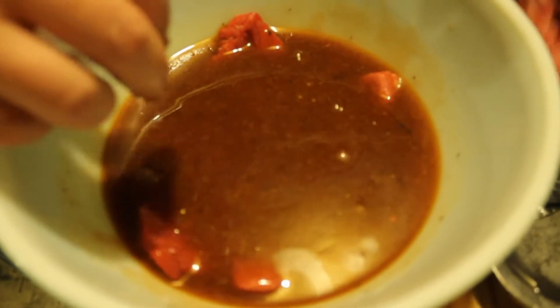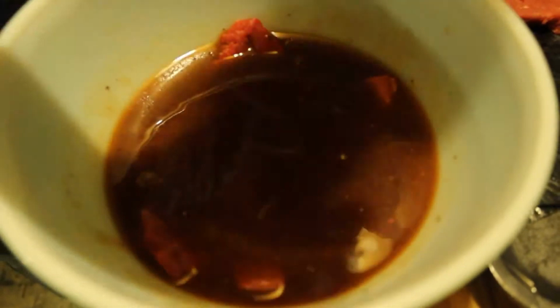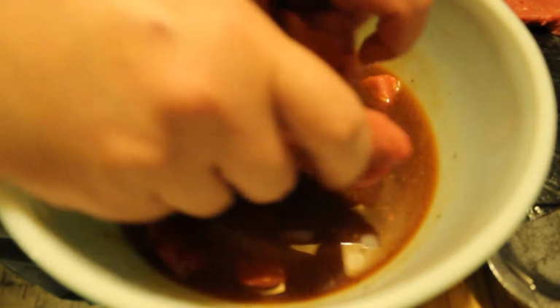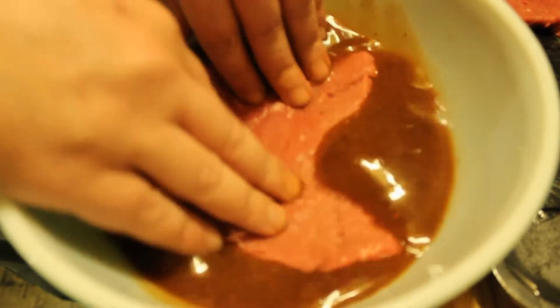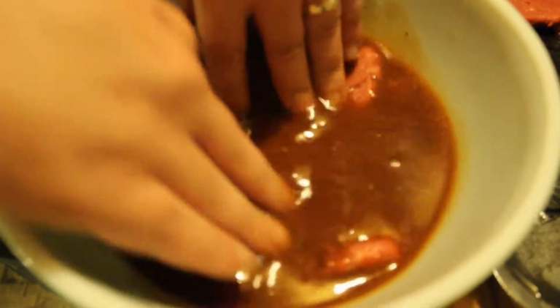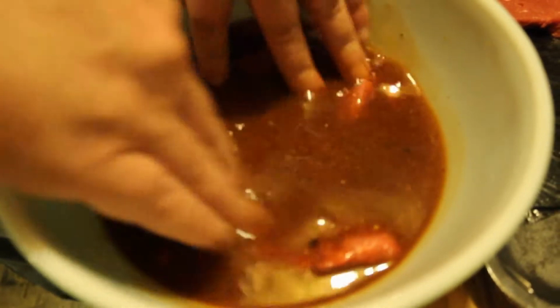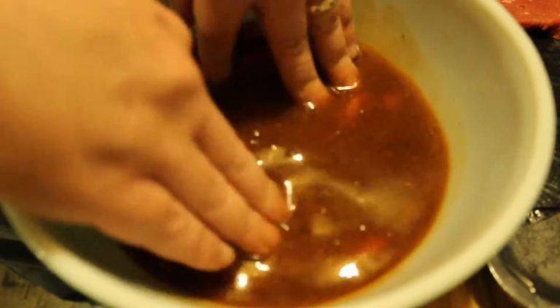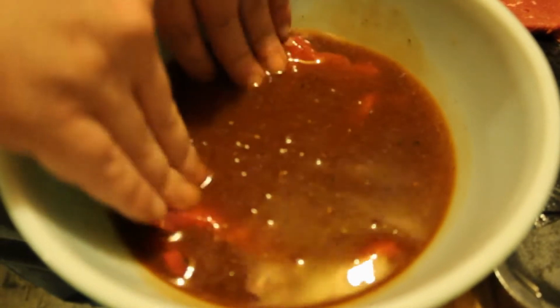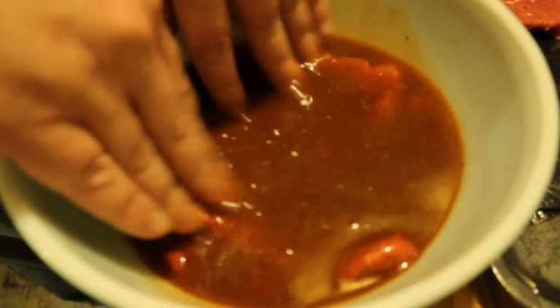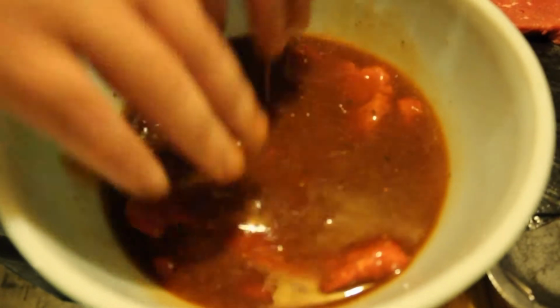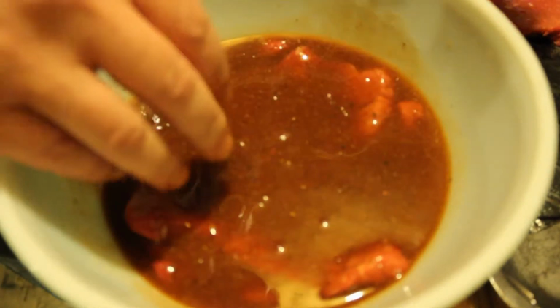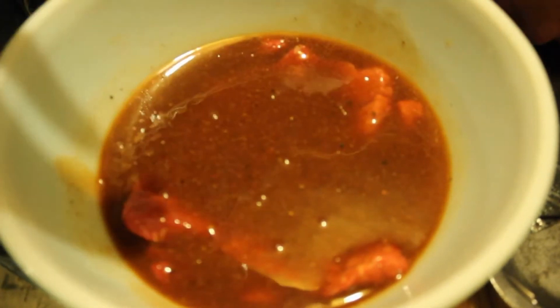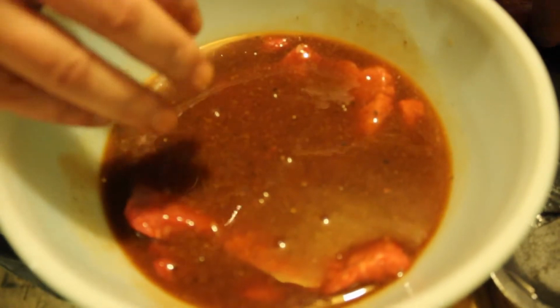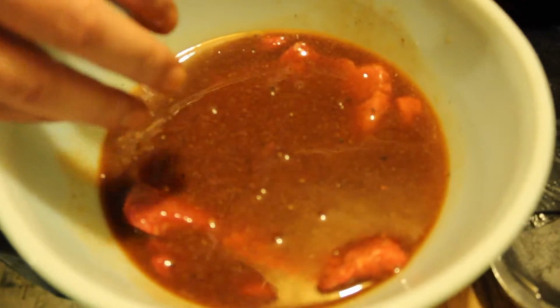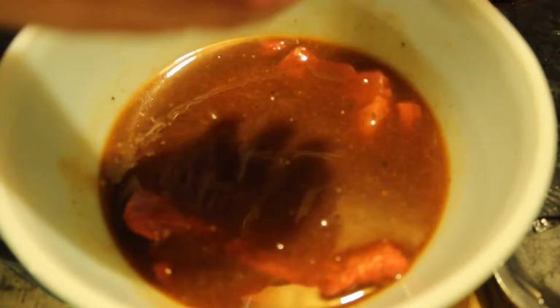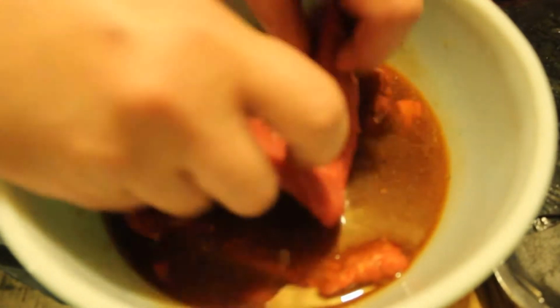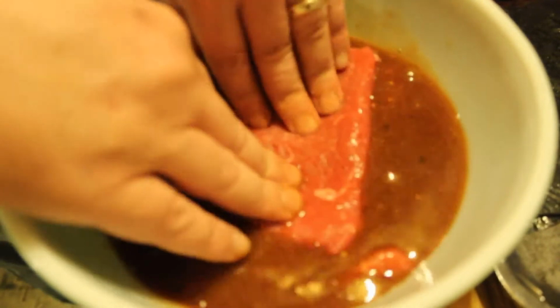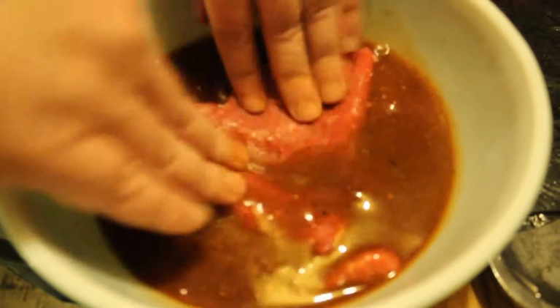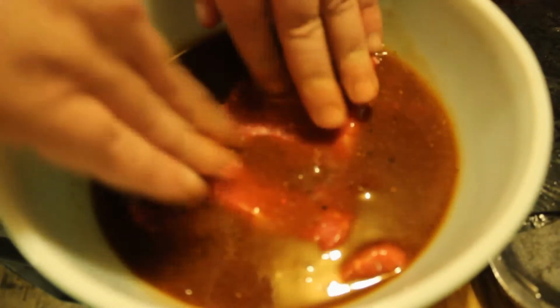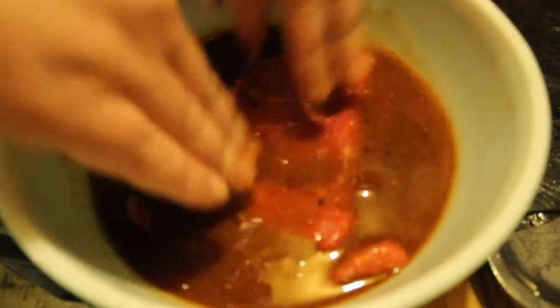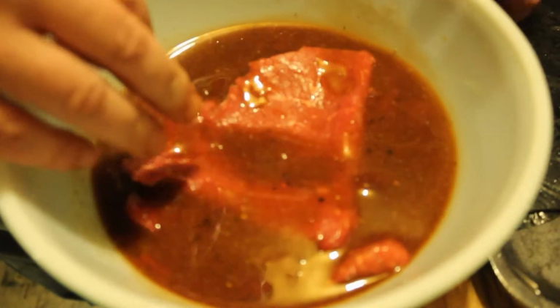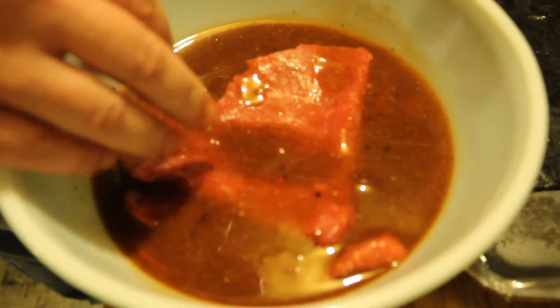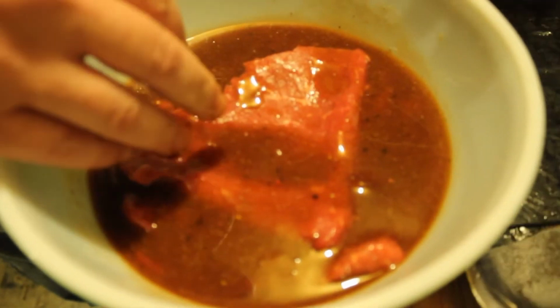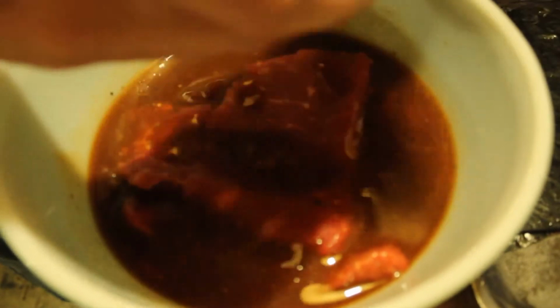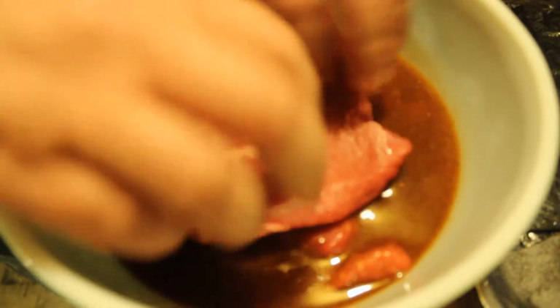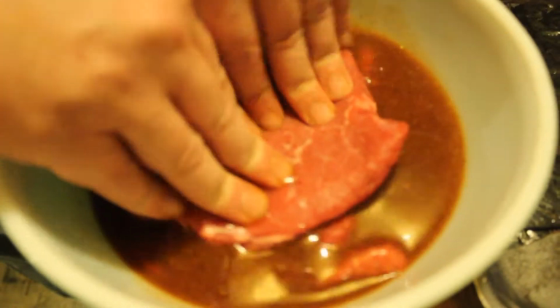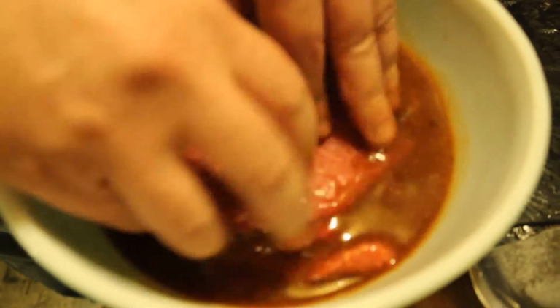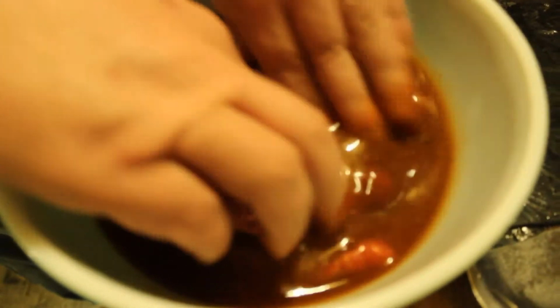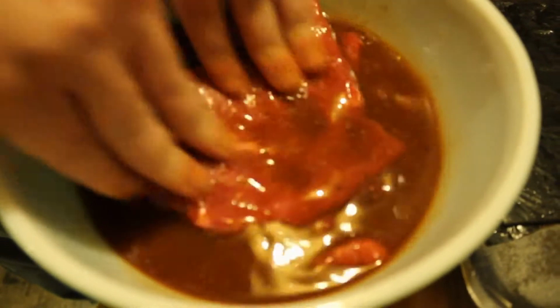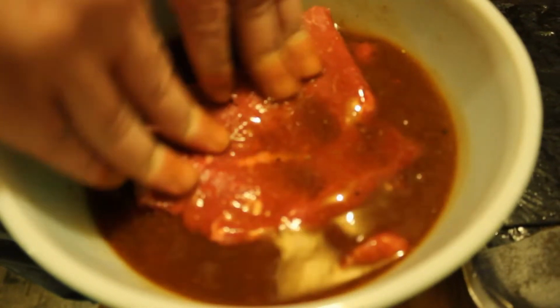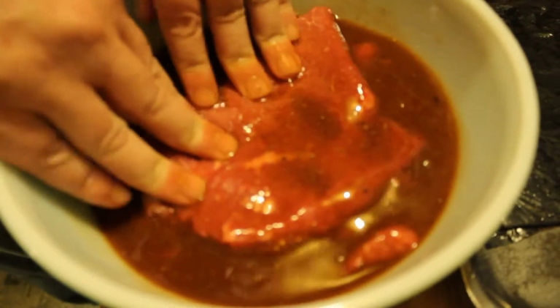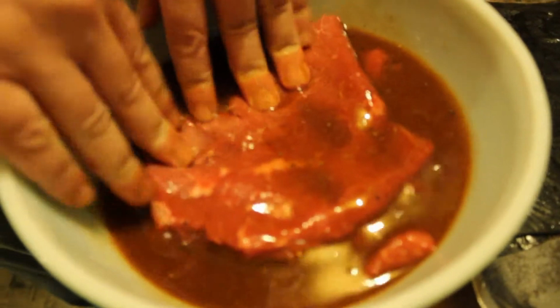The steaks are gonna be in this marinade for at least 12 hours. I love it when they soak in all the juice and flavor. I'm gonna cook them on the barbecue the next day, so I'll see you then.